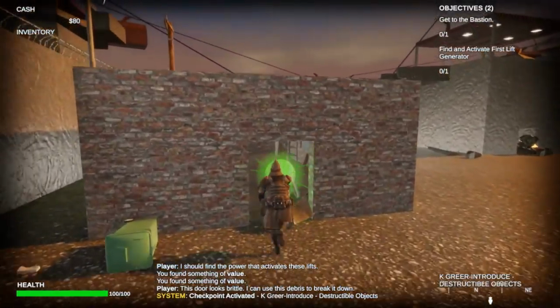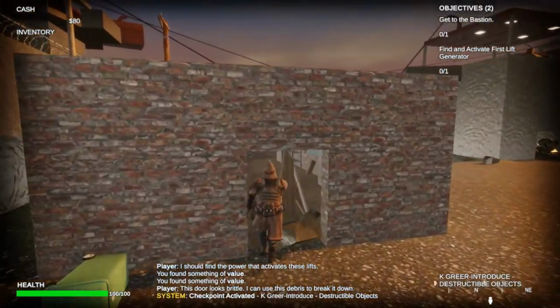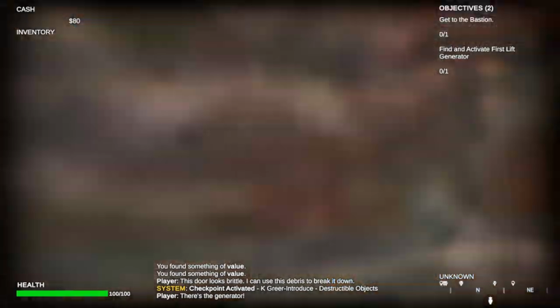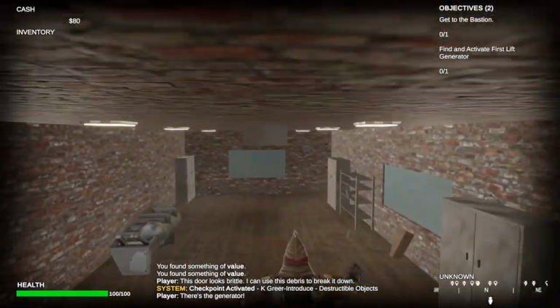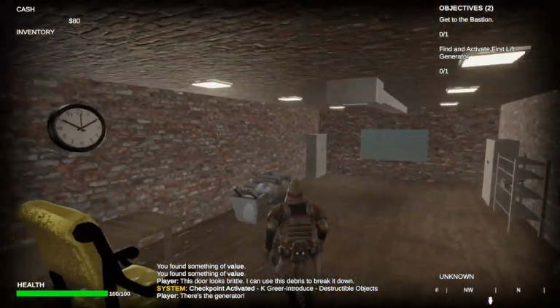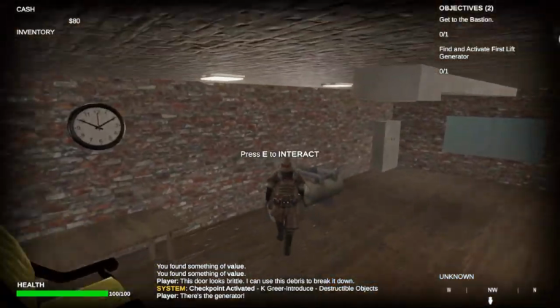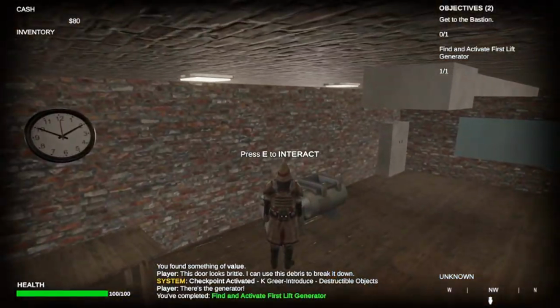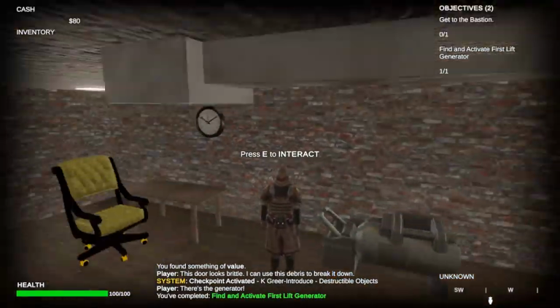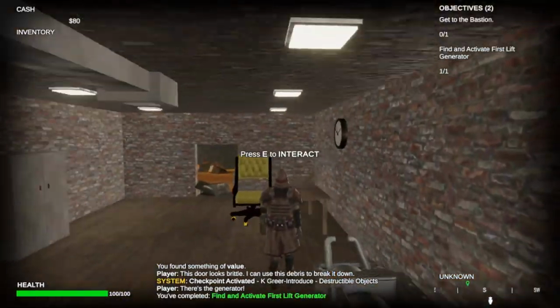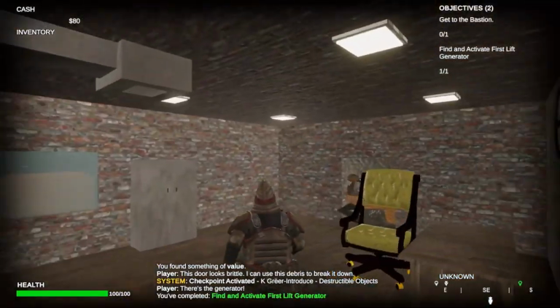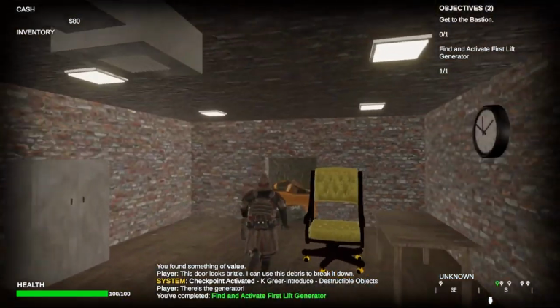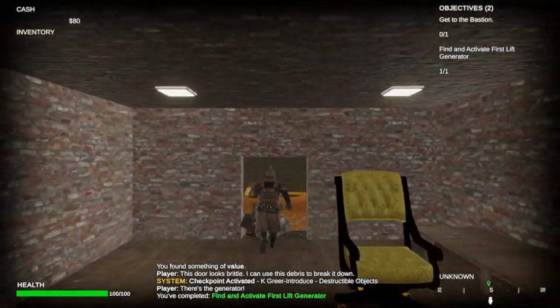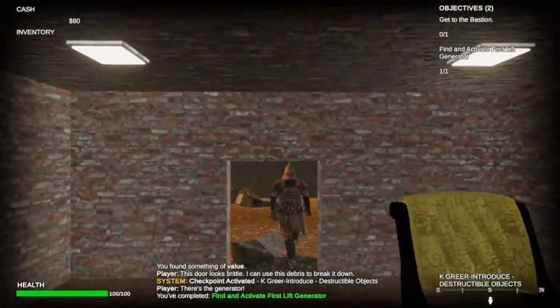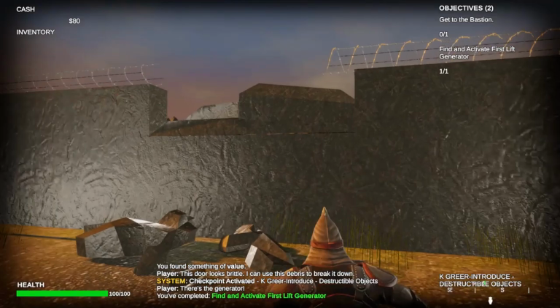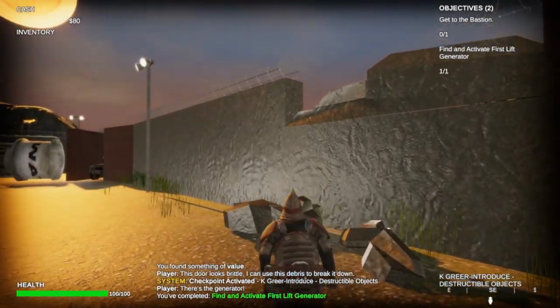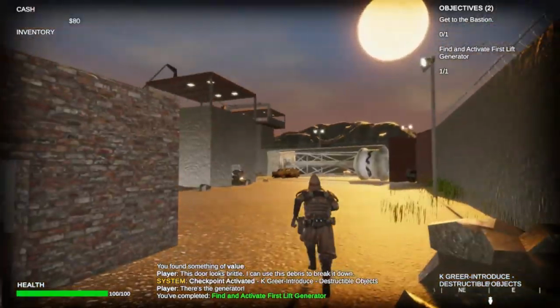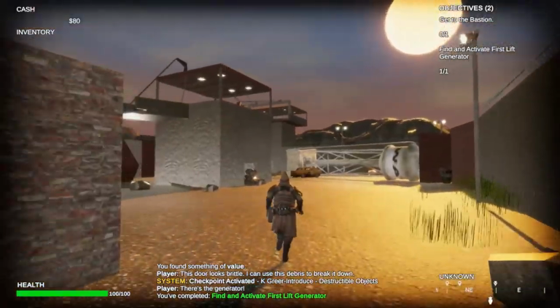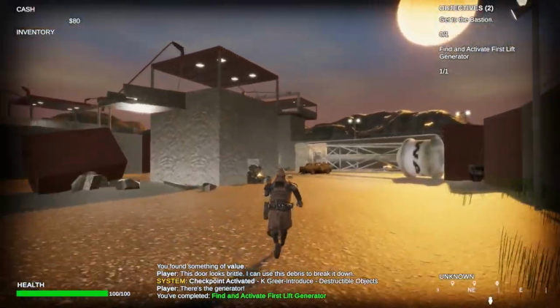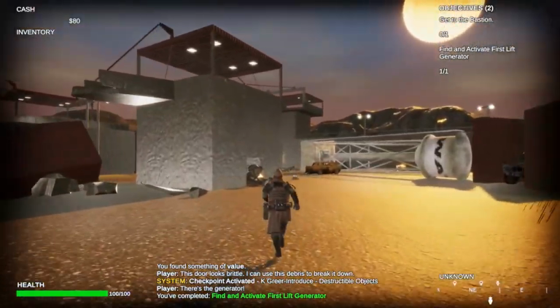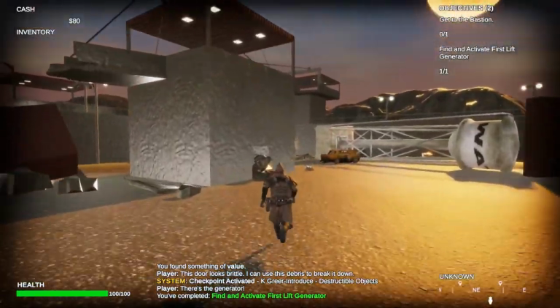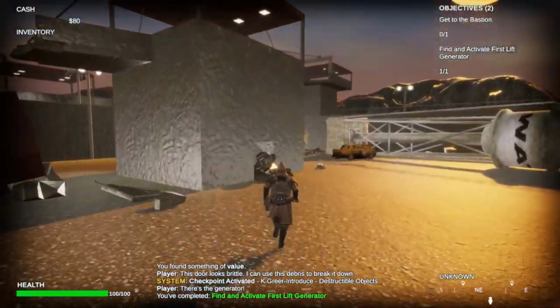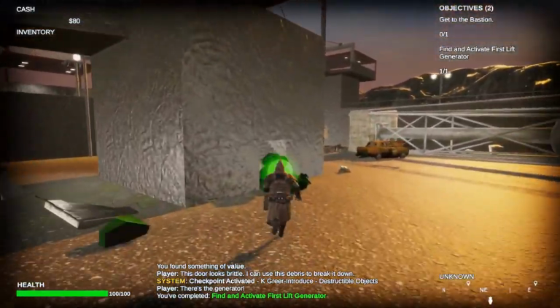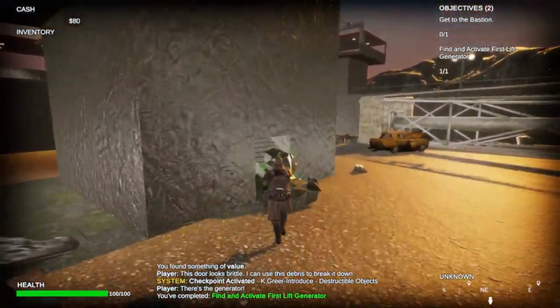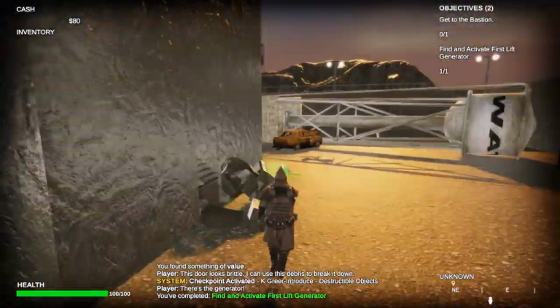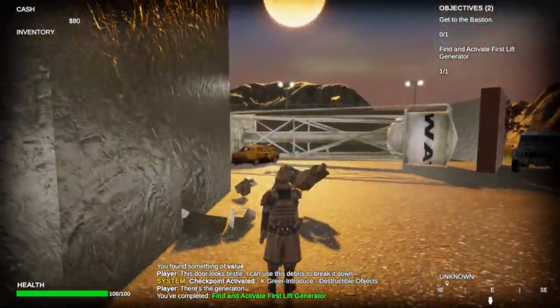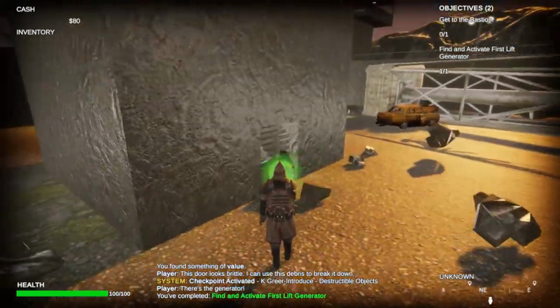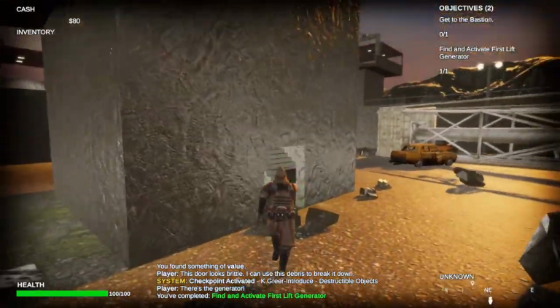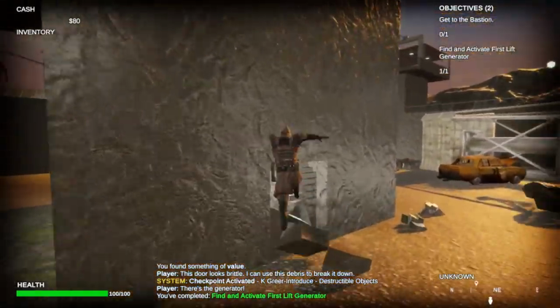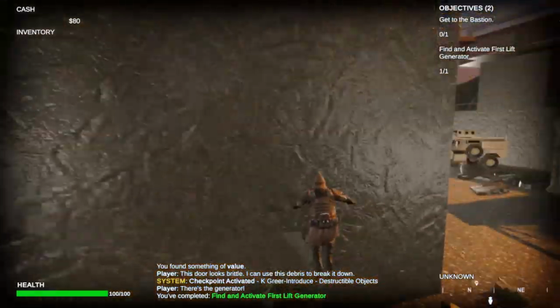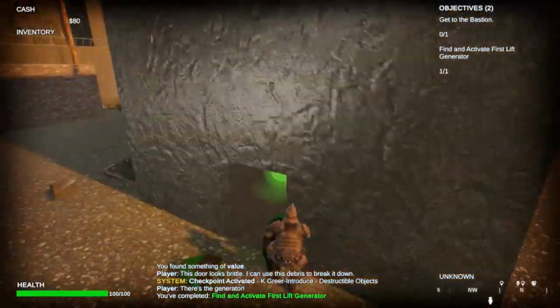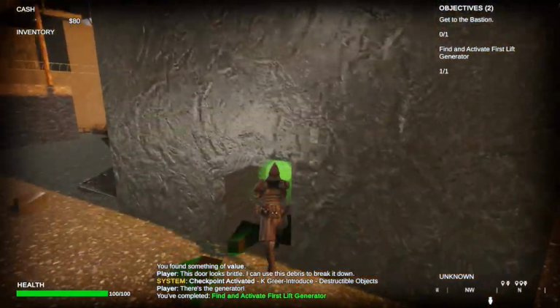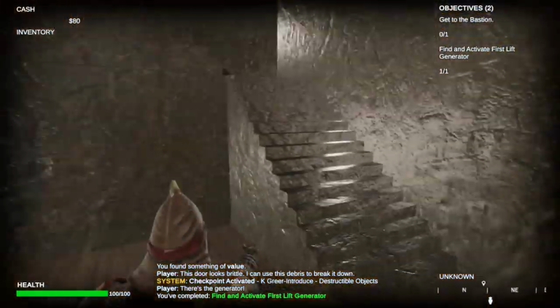over to our first setup — this is the introduction for destructible objects. They are informed that the door looks fragile and they need to bust it down to this debris. The player will do that, and the elevator will activate the lifts.